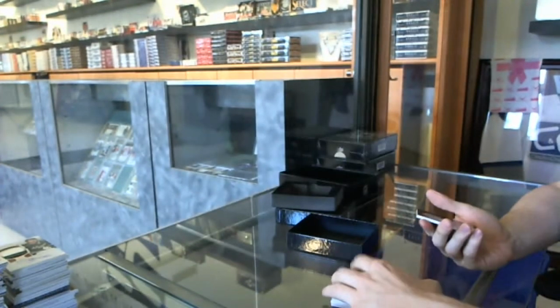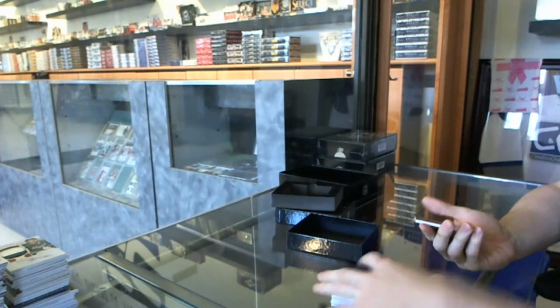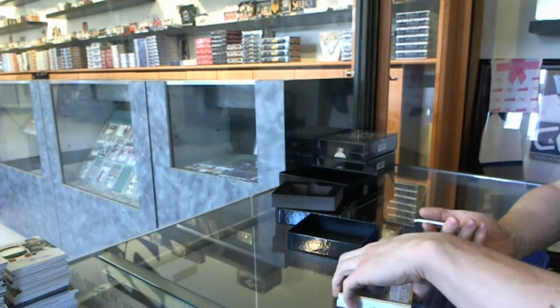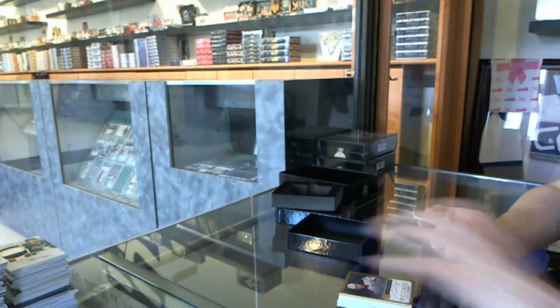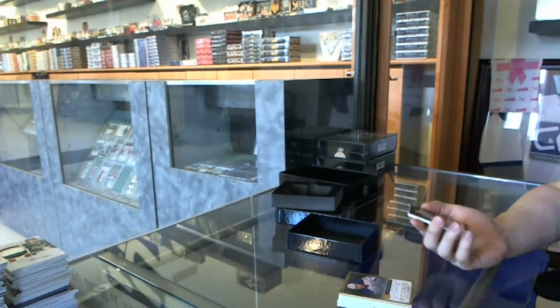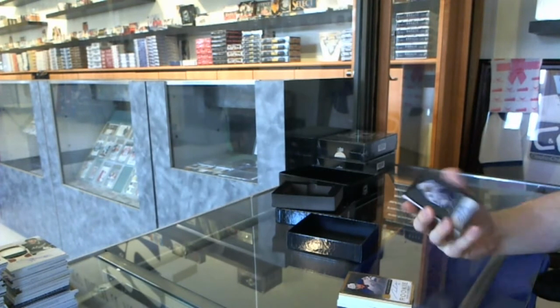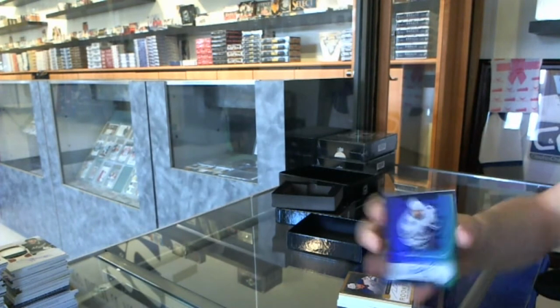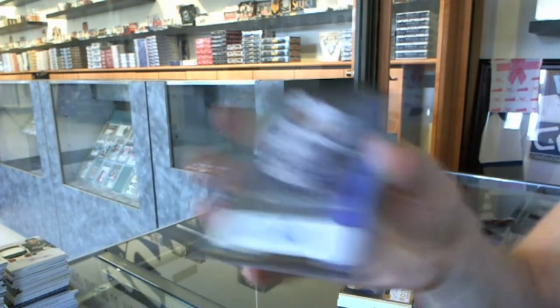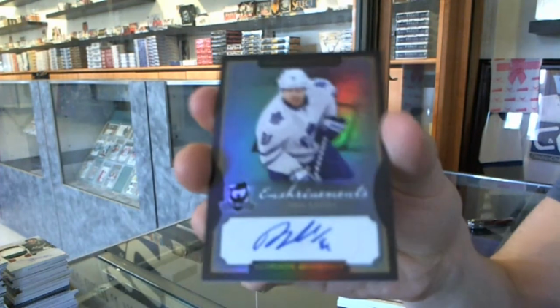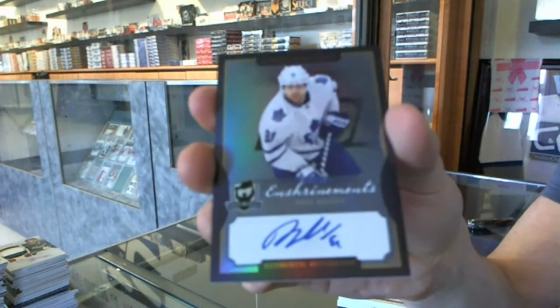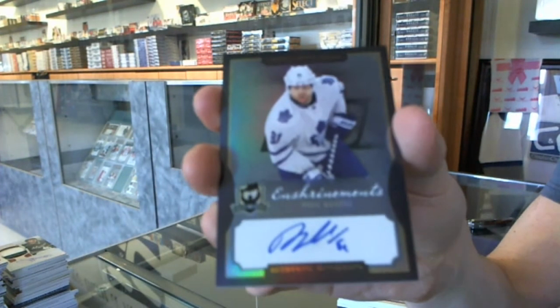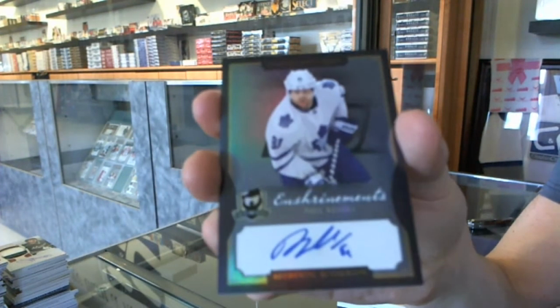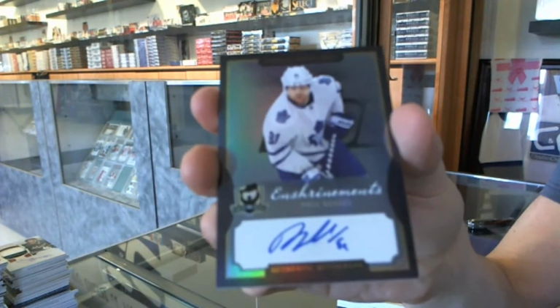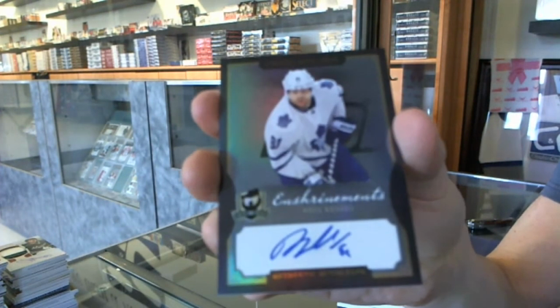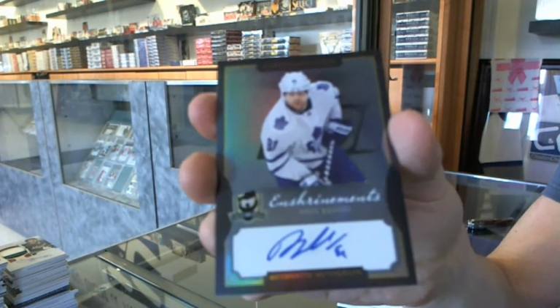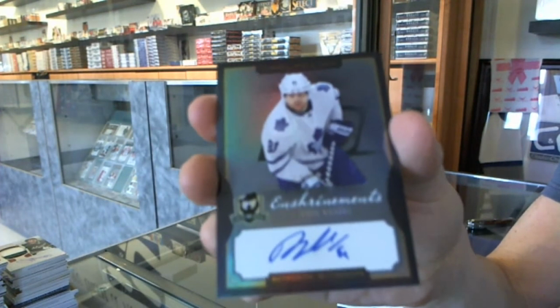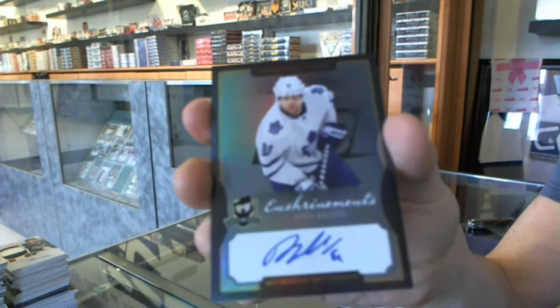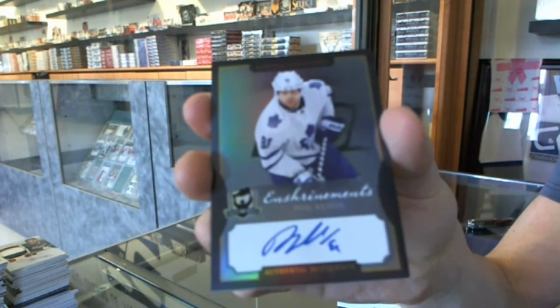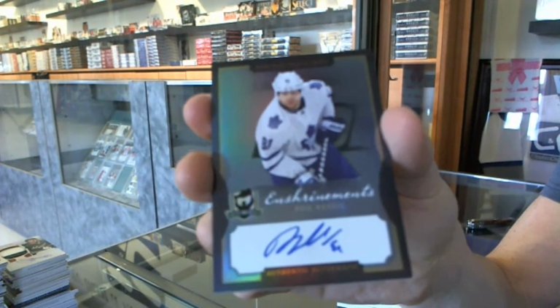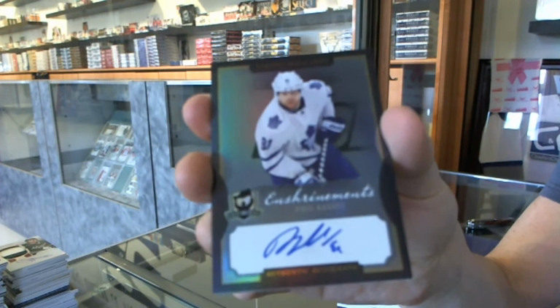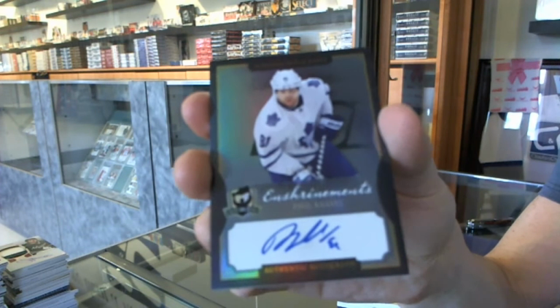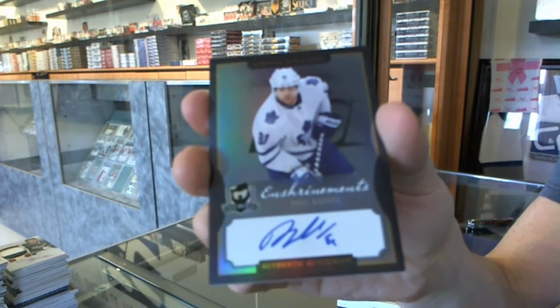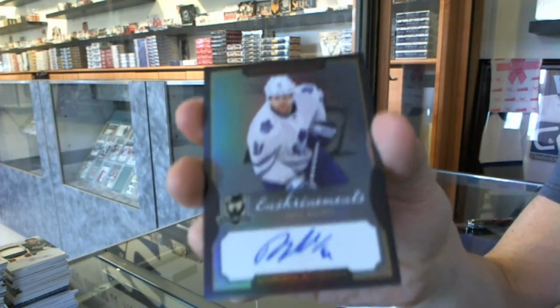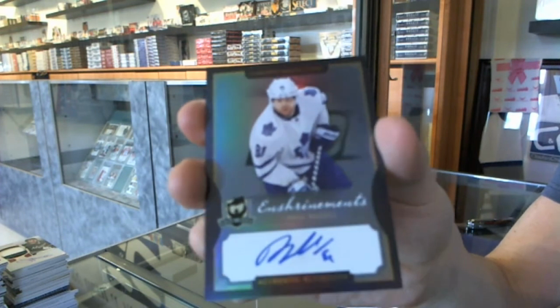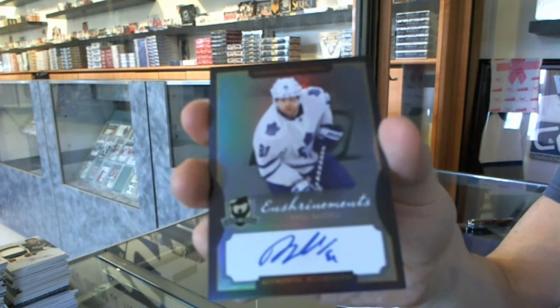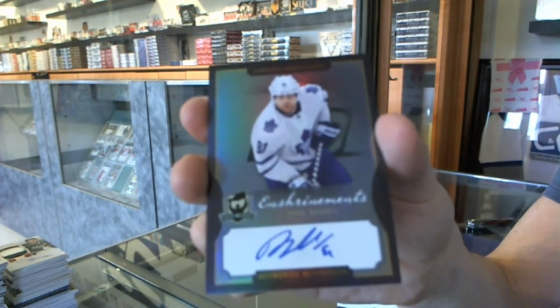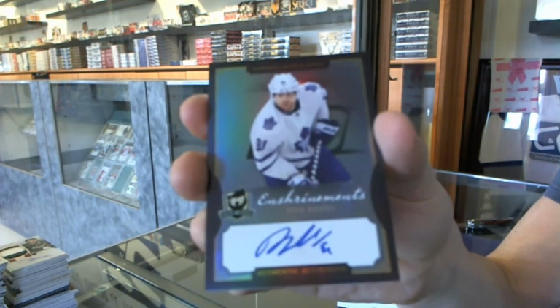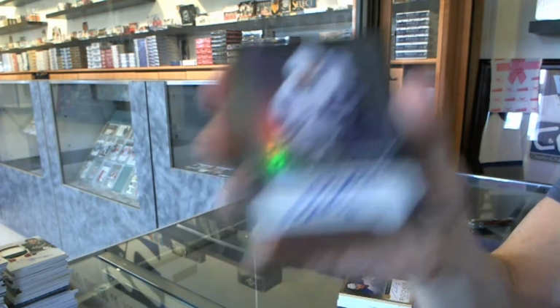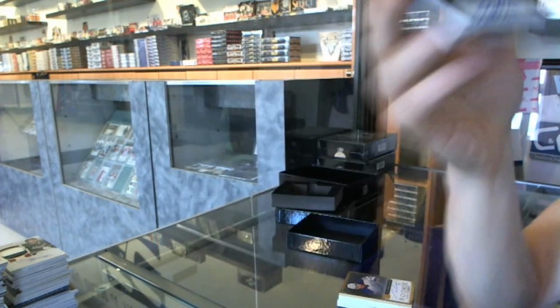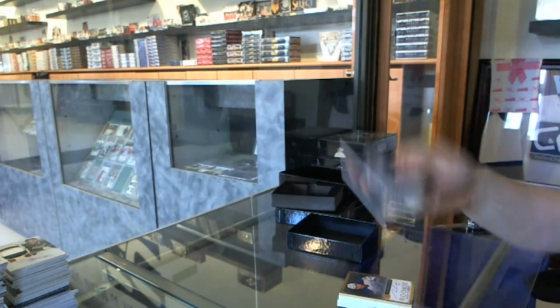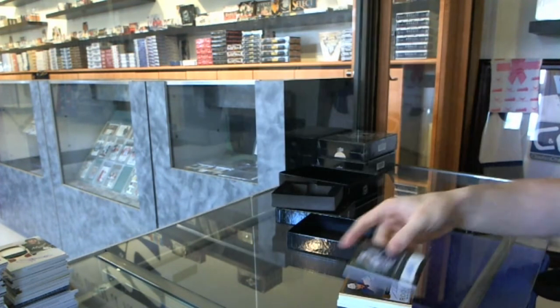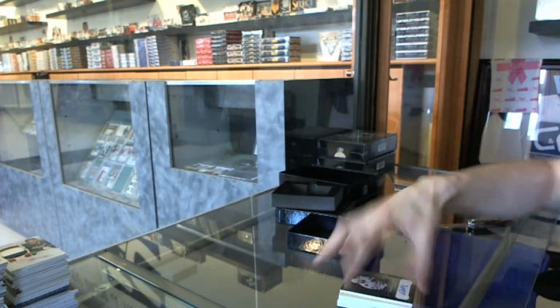And an enshrinement's autograph, number 34 of 60 for the Toronto Maple Leafs, Phil Kessel.